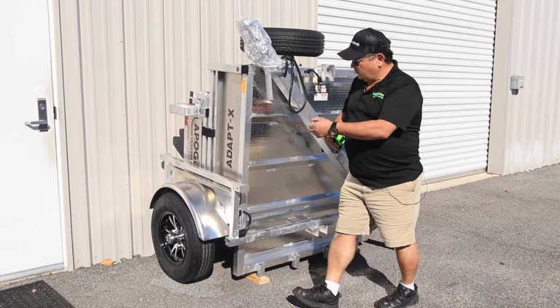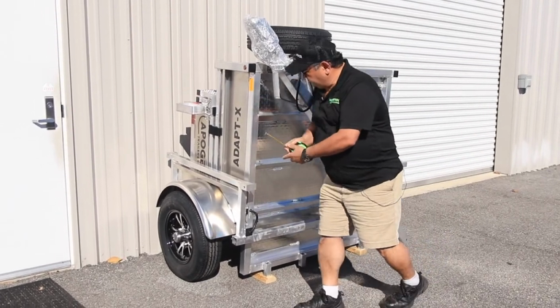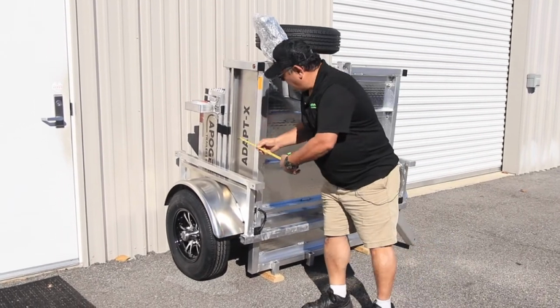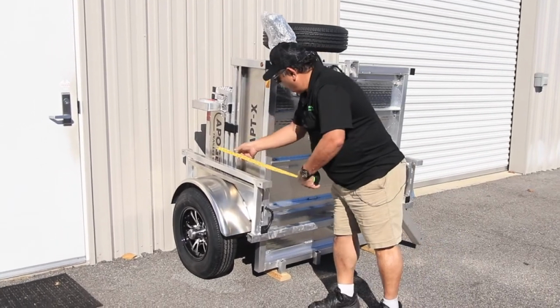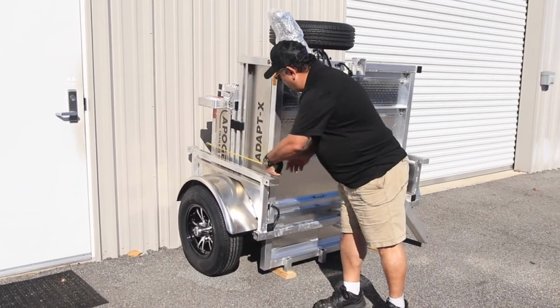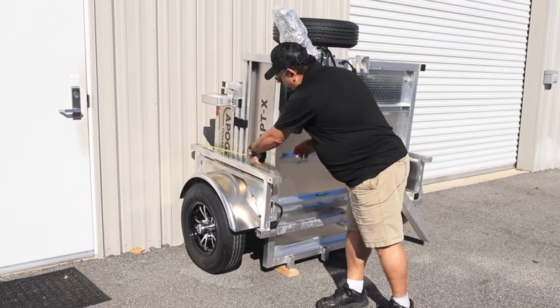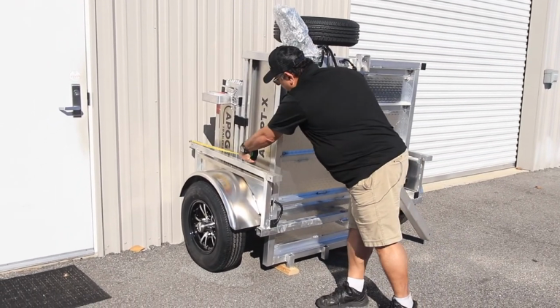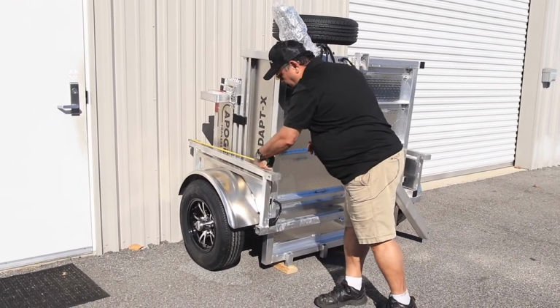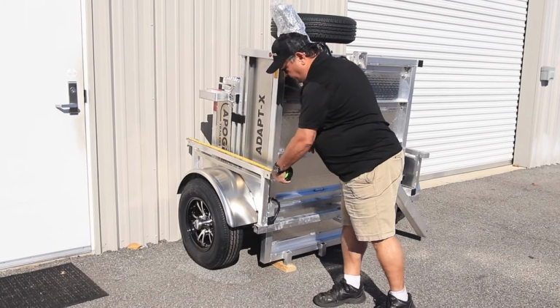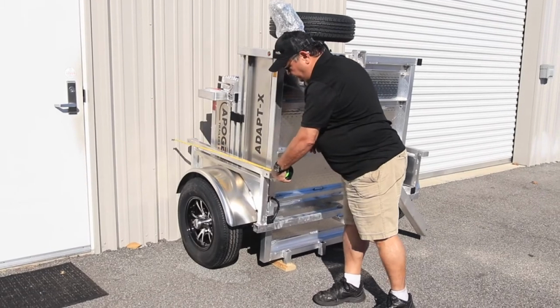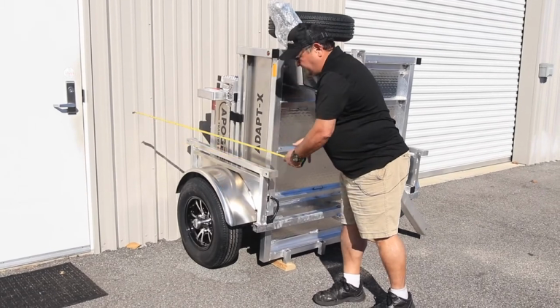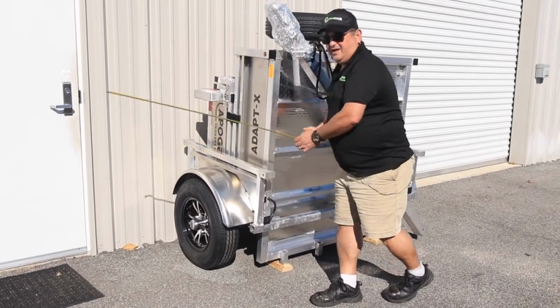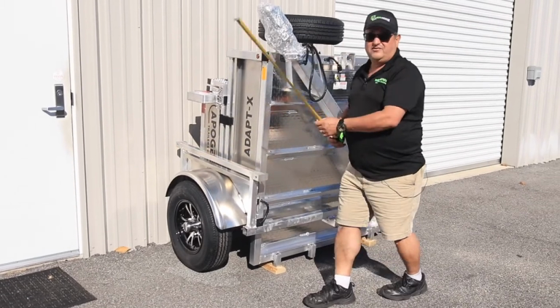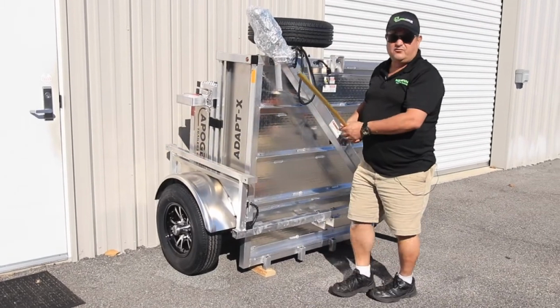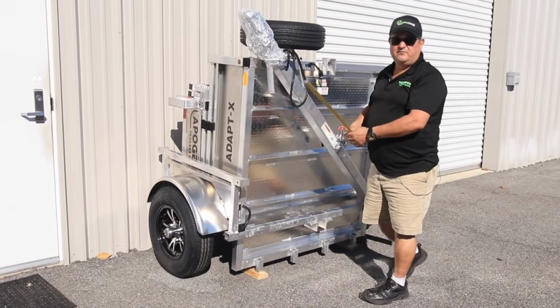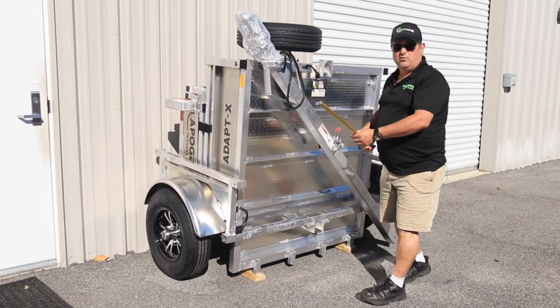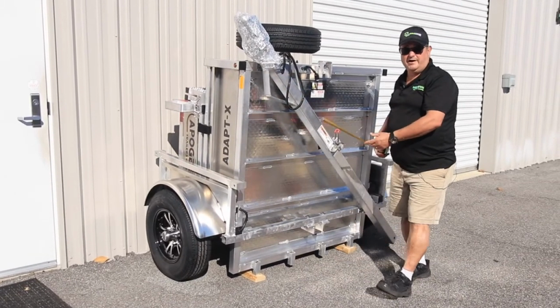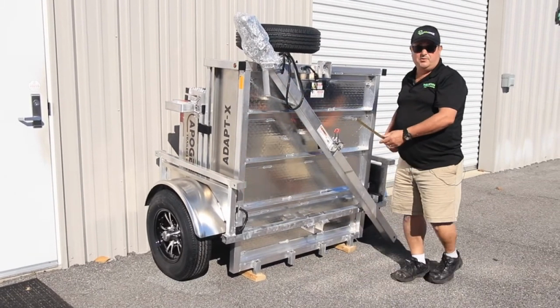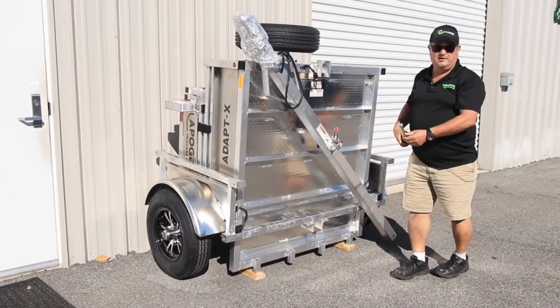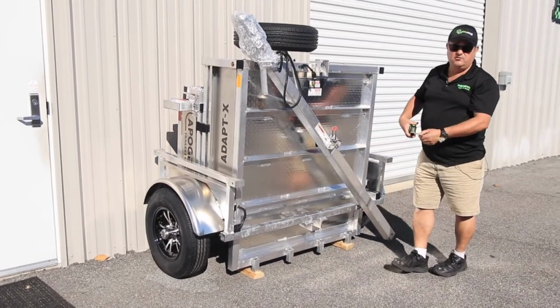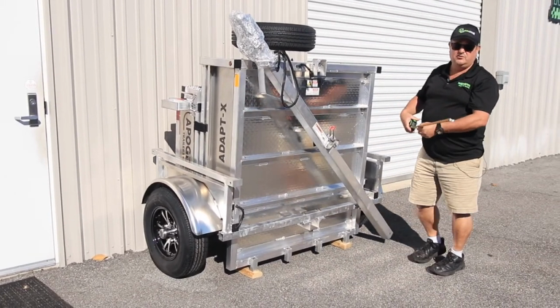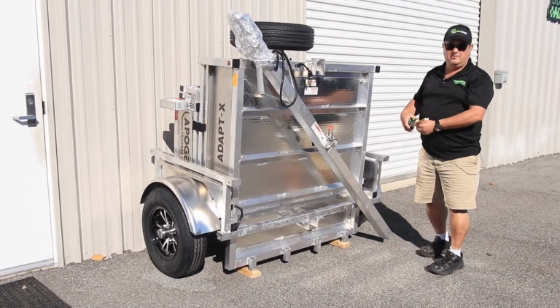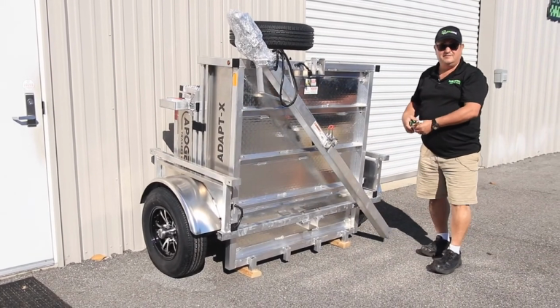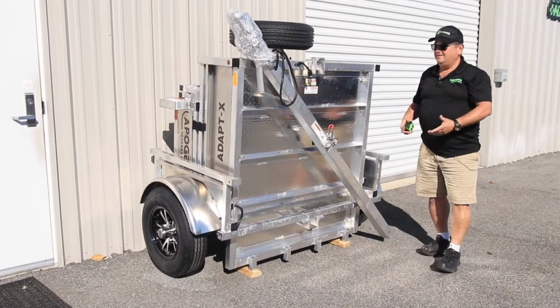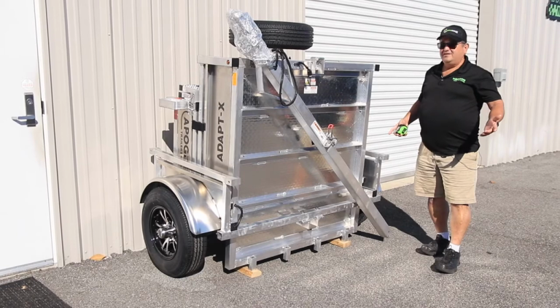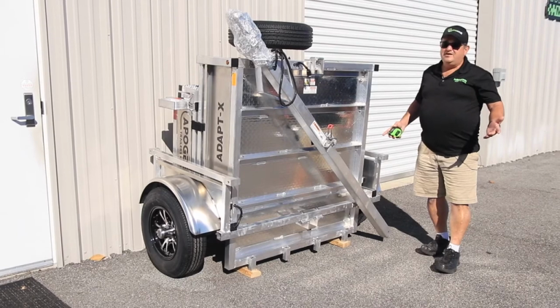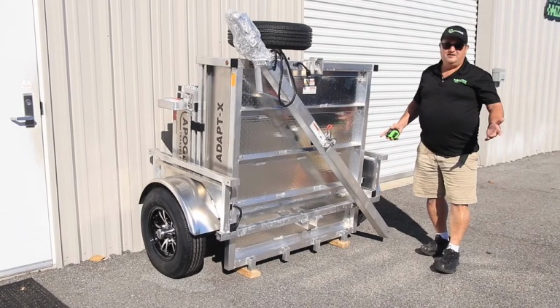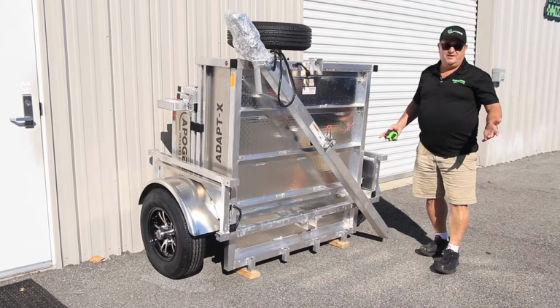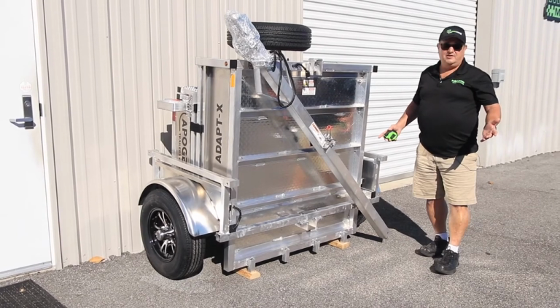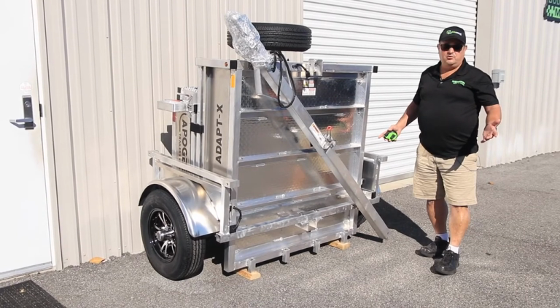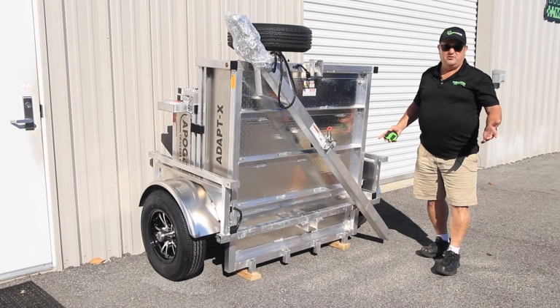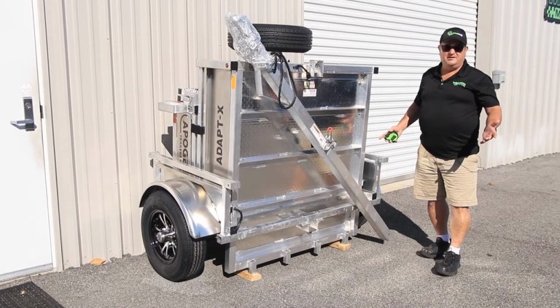Only 39 inches deep and six or seven feet wide depending on the trailer model, easily fitting in the corner of your garage.